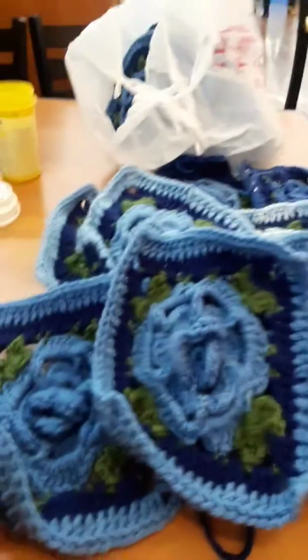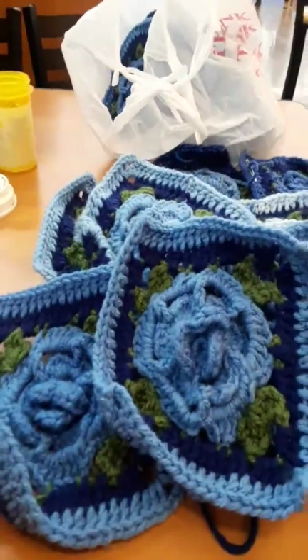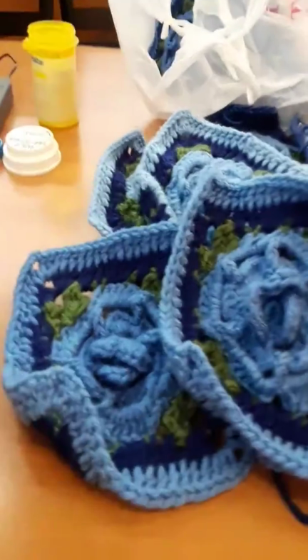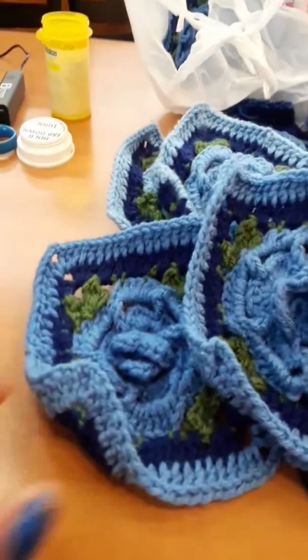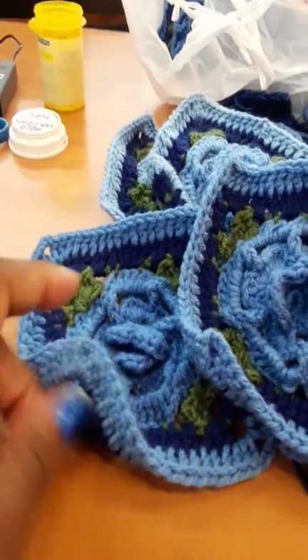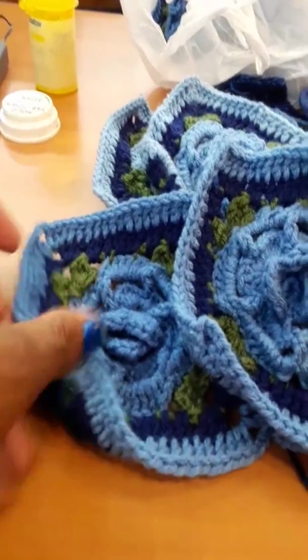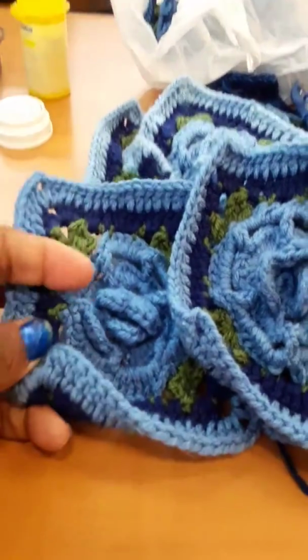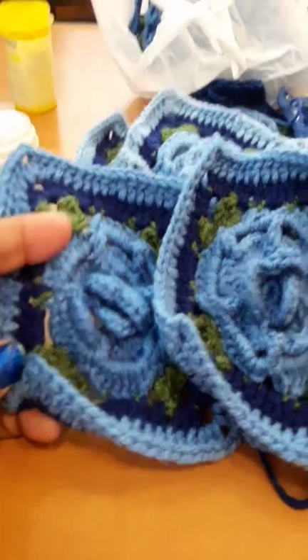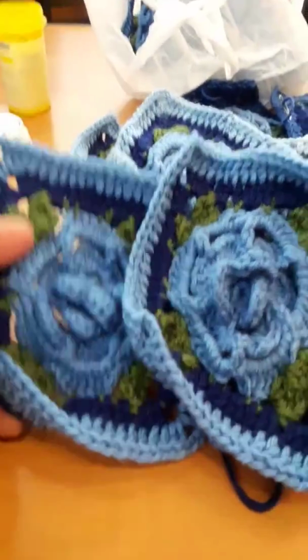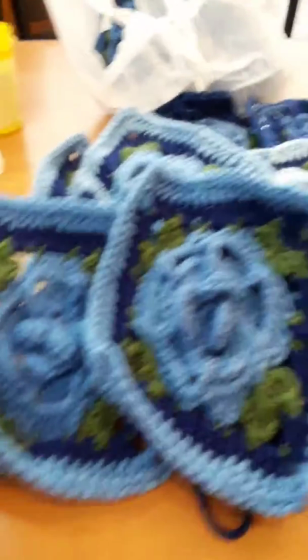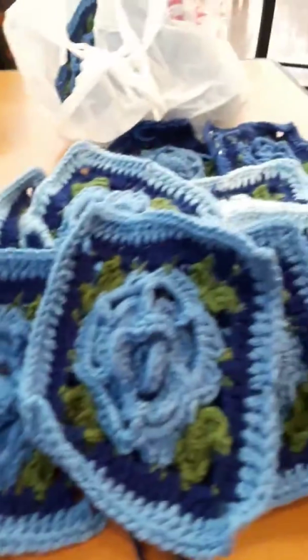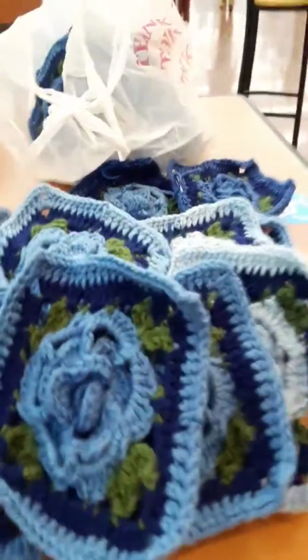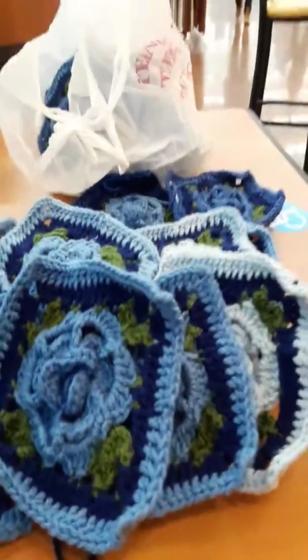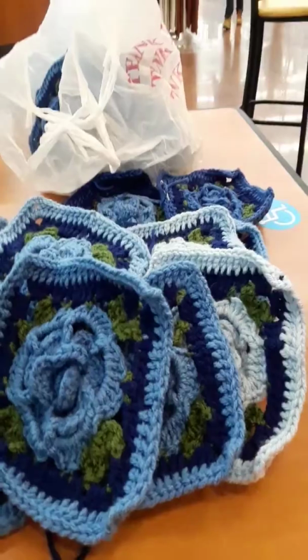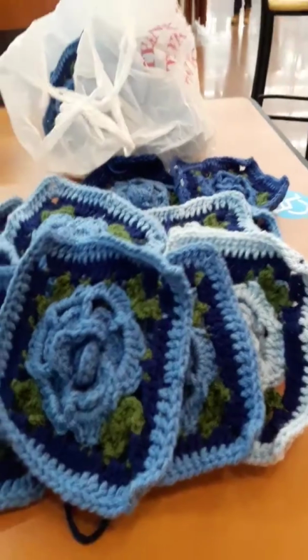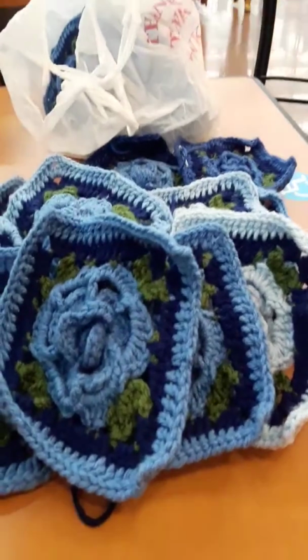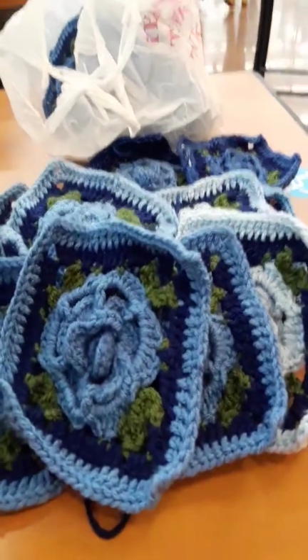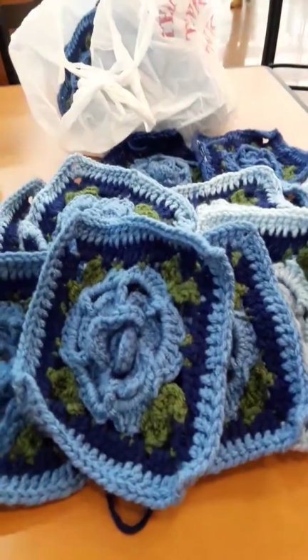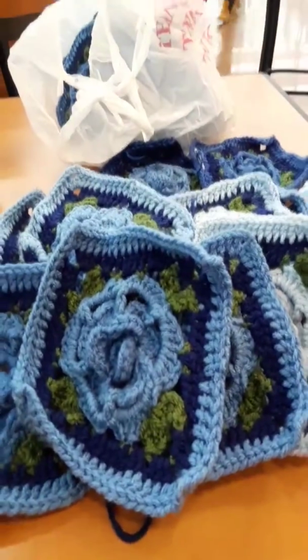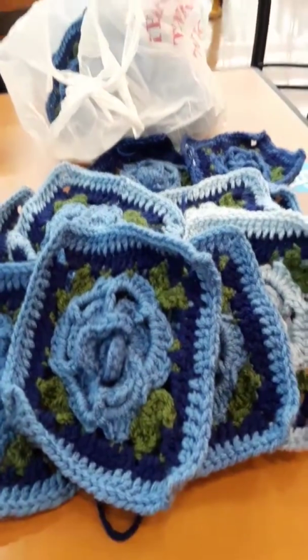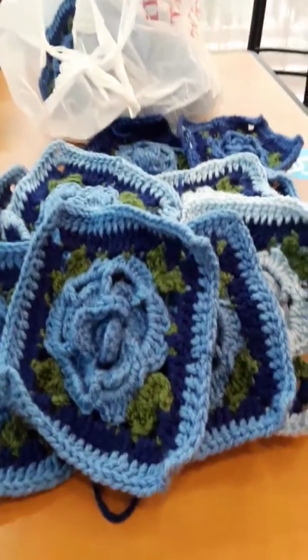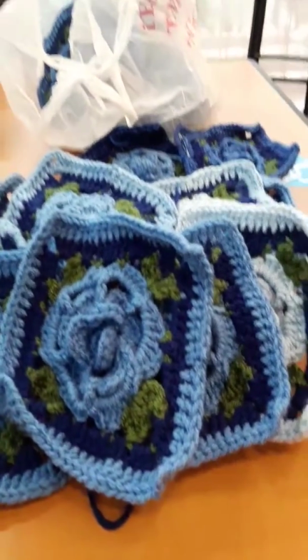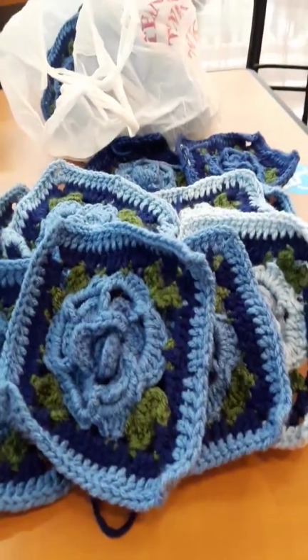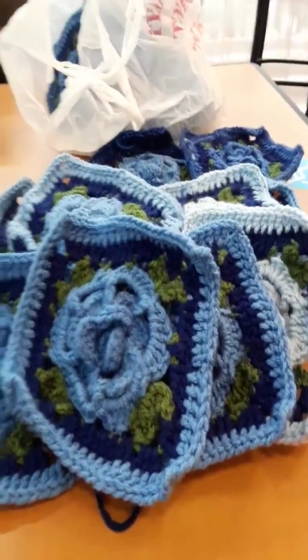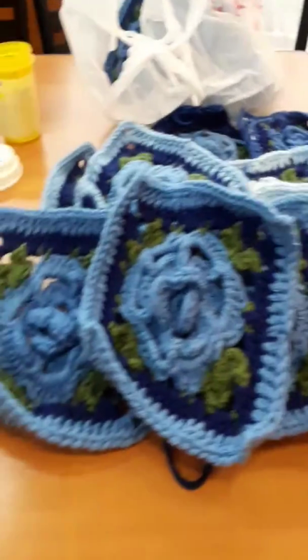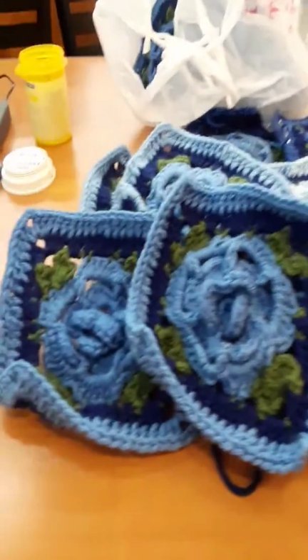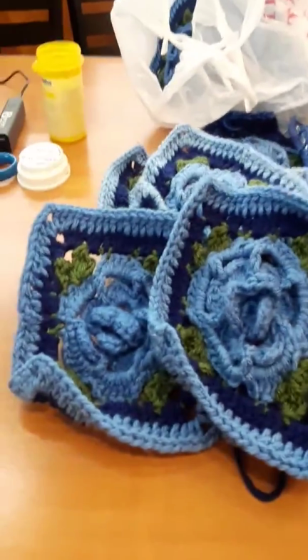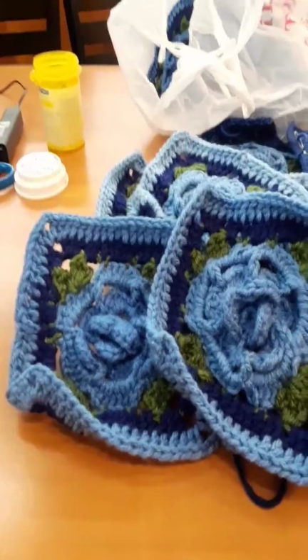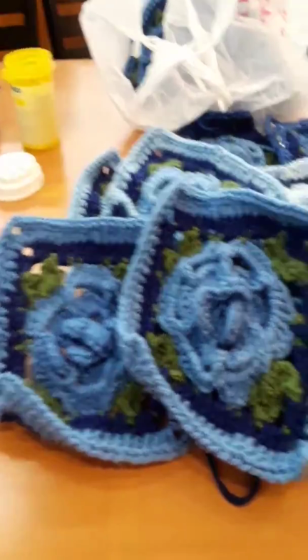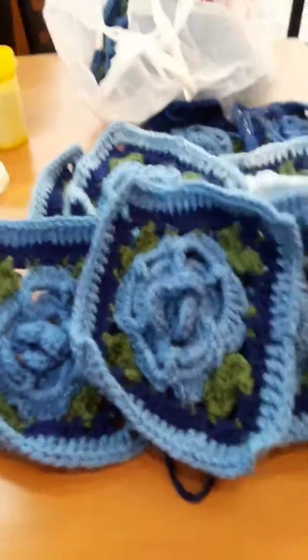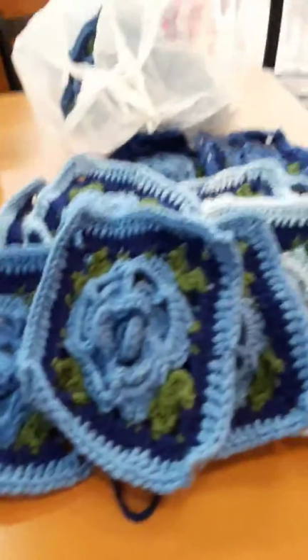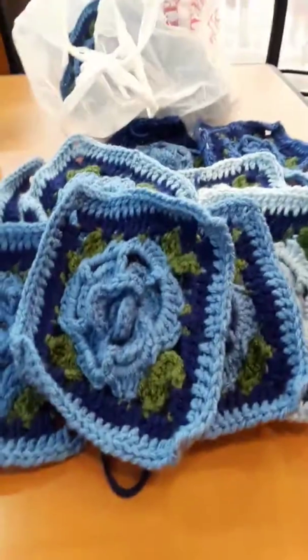That's how each of the squares are going to be. When I get to the part where I have it sewn together as a row with a border, I will come back and show you how it turned out. Wish me luck!